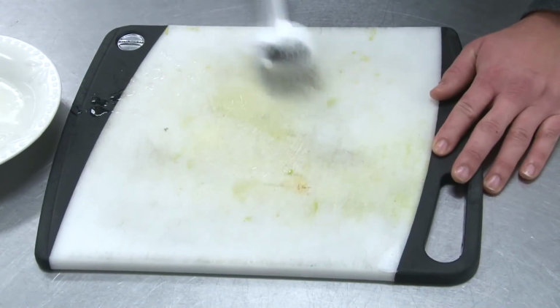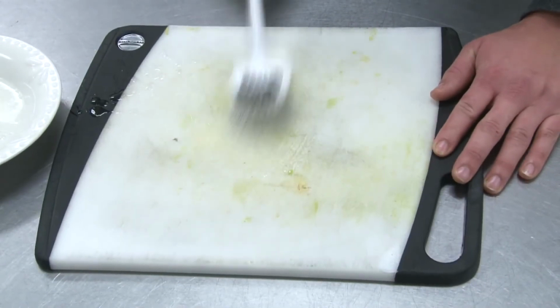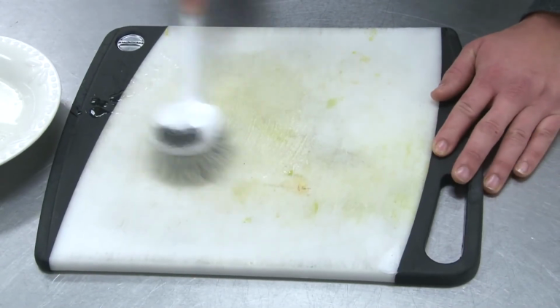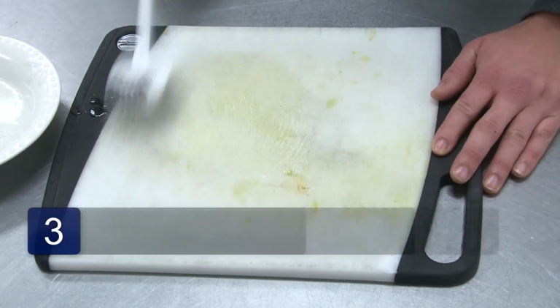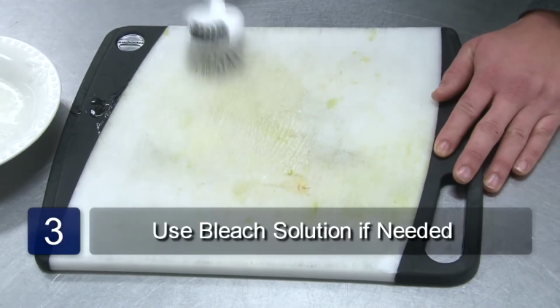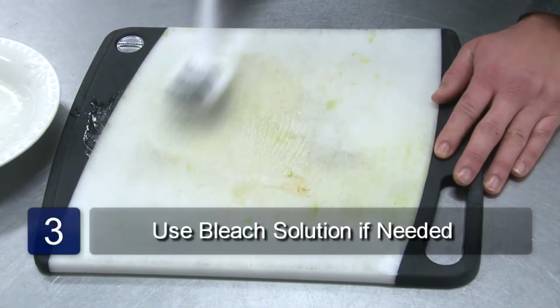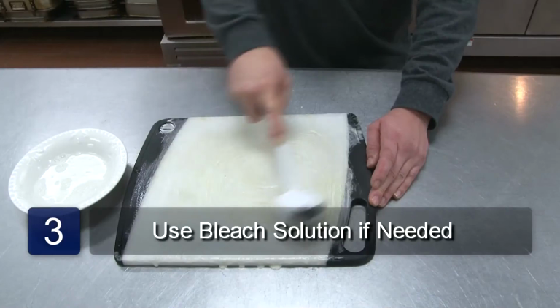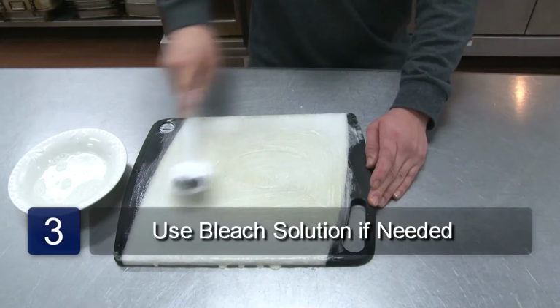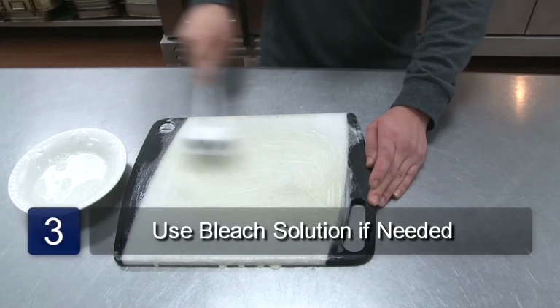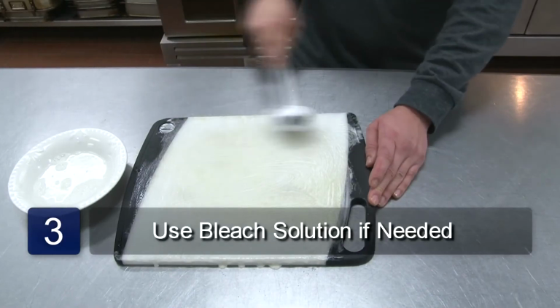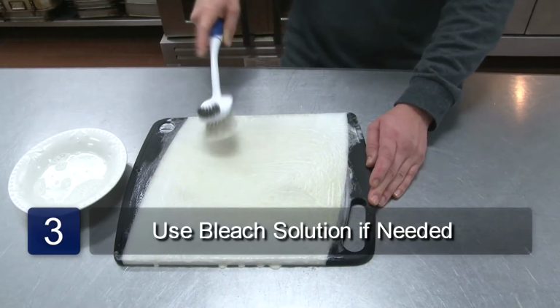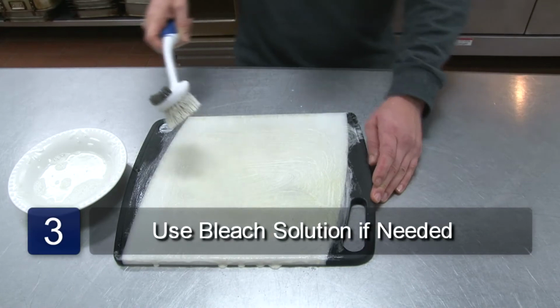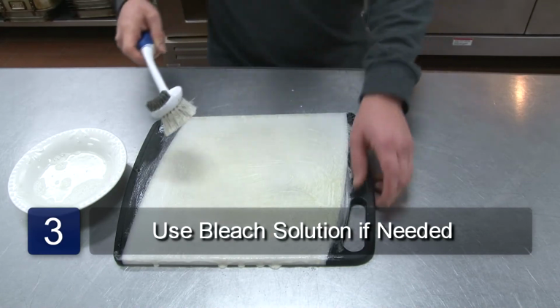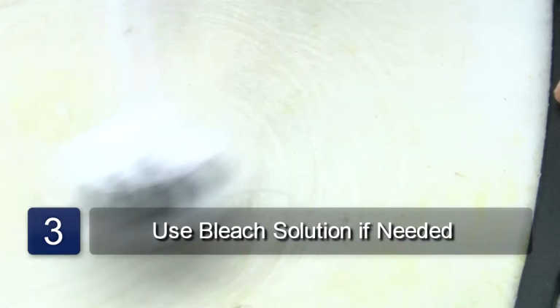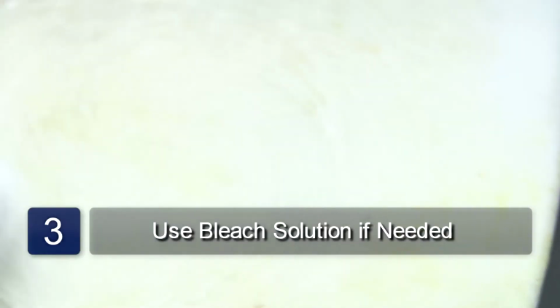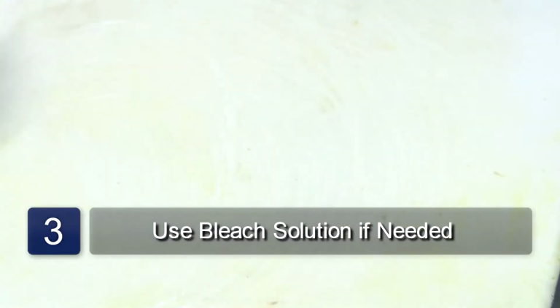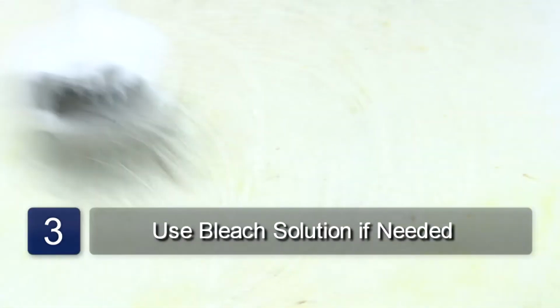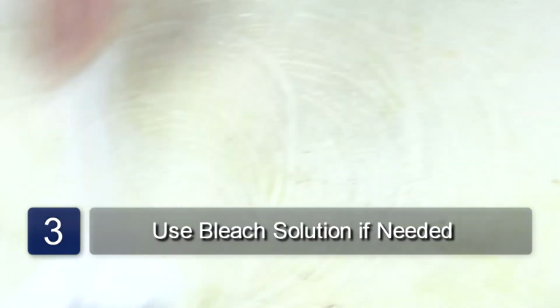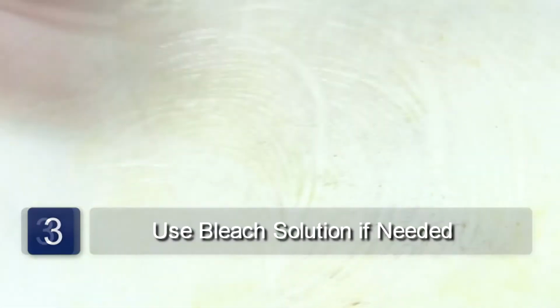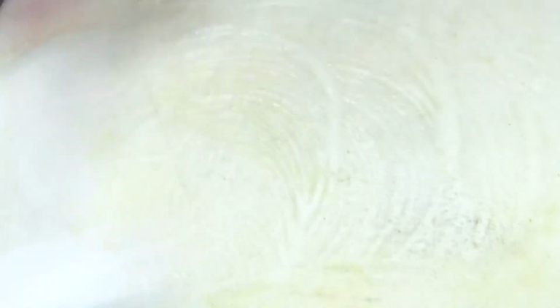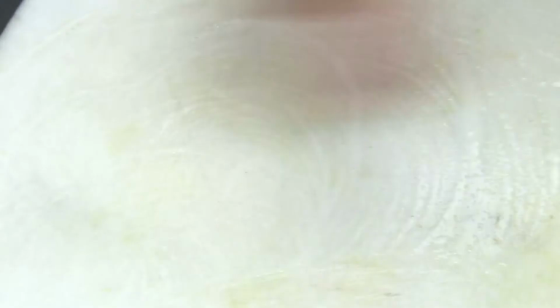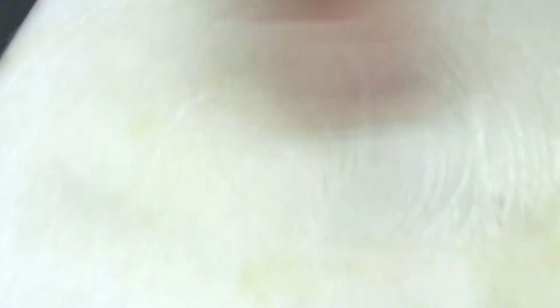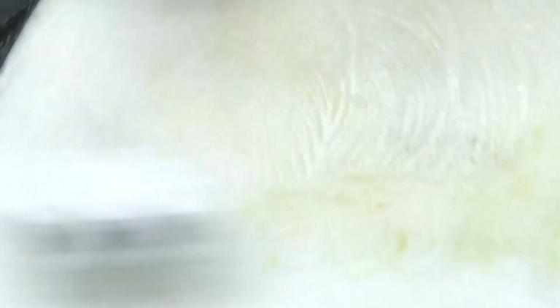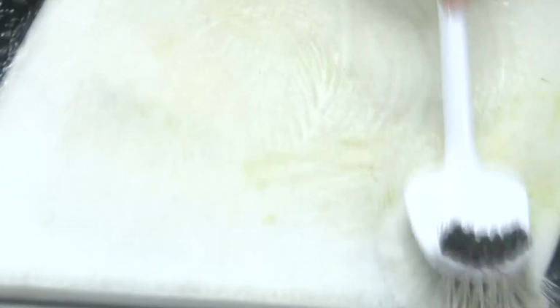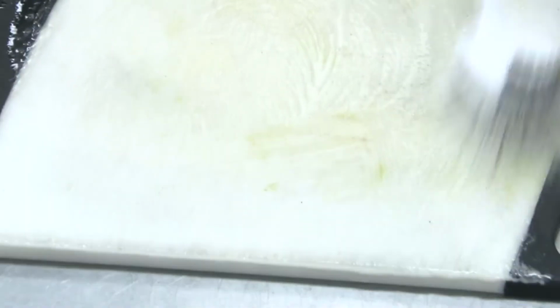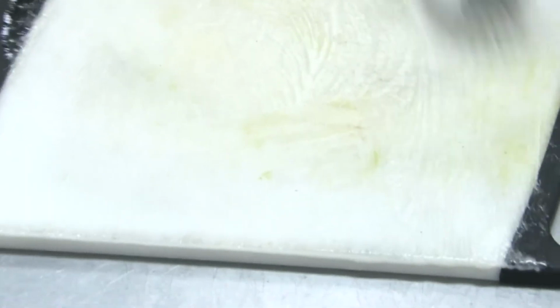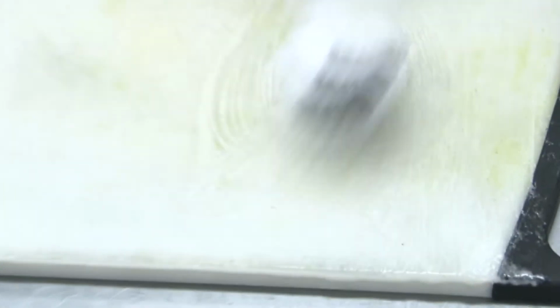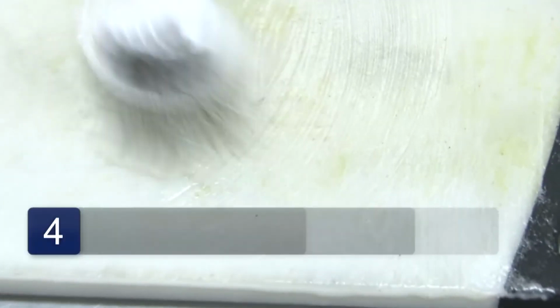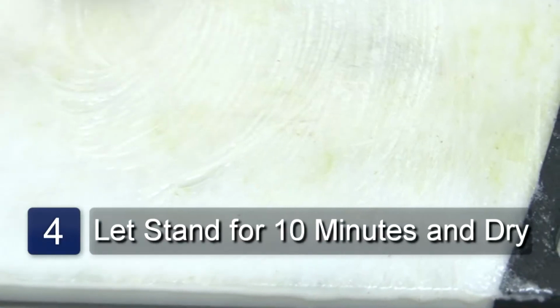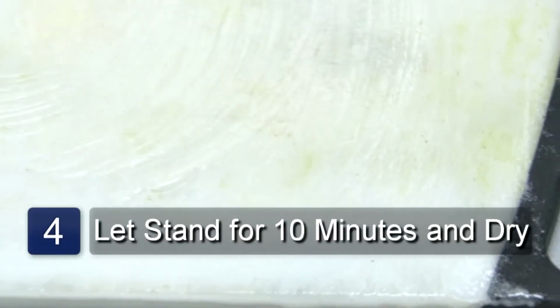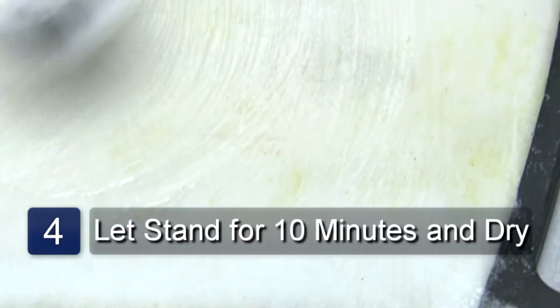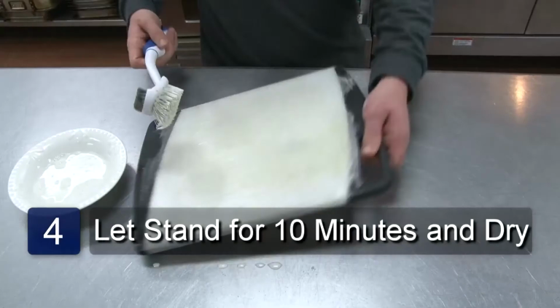You can spray the board with a bleach solution. This will disinfect your cutting board. Let it stand for 10 minutes.